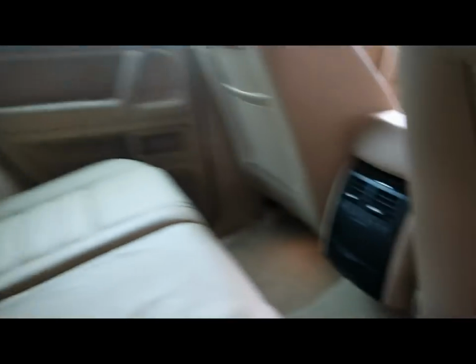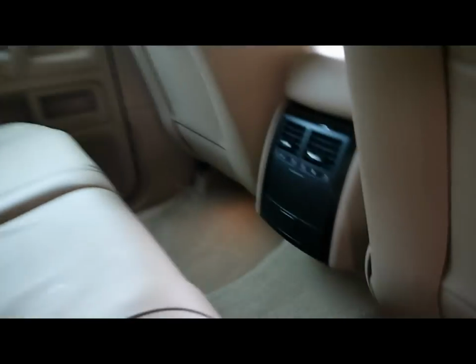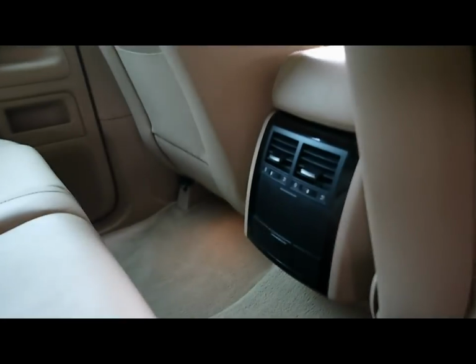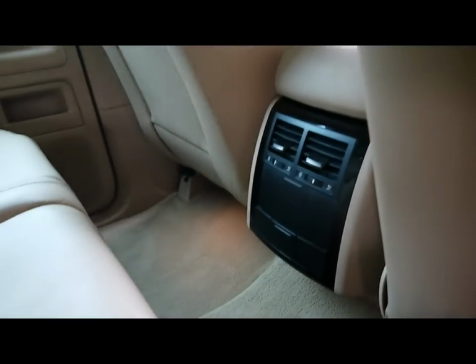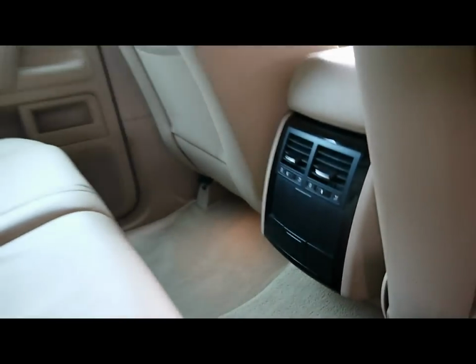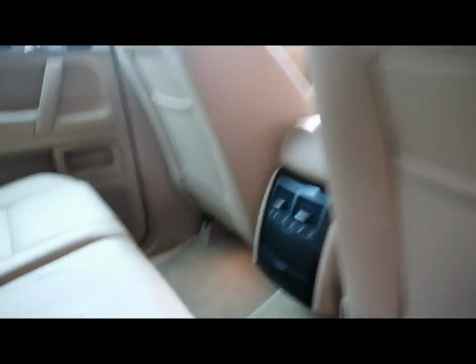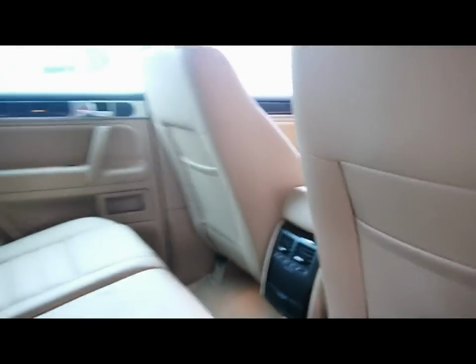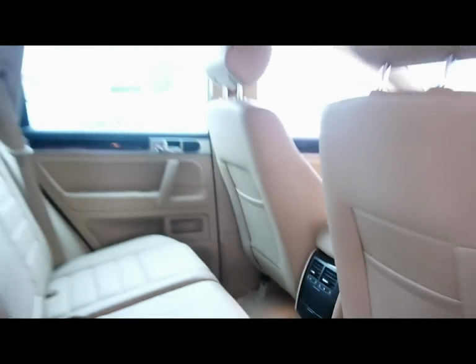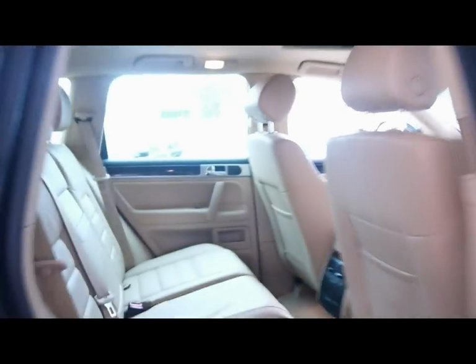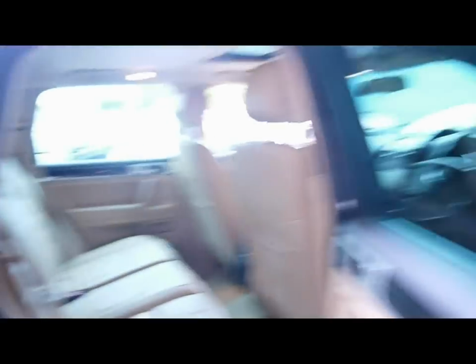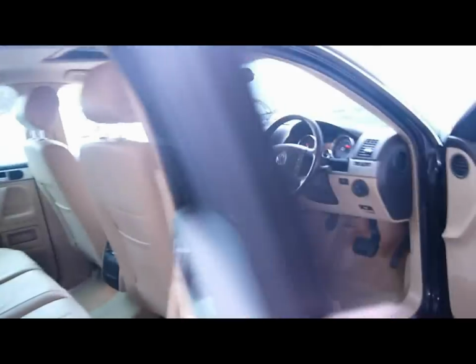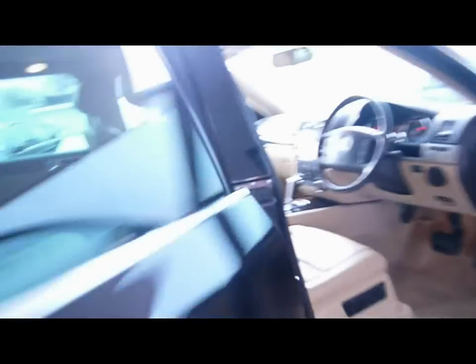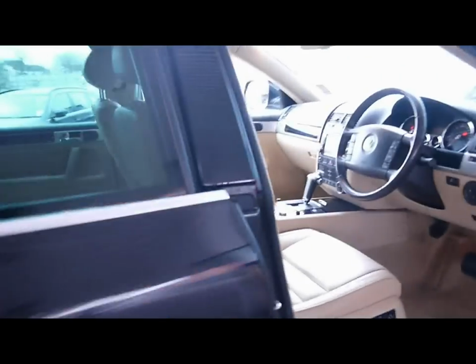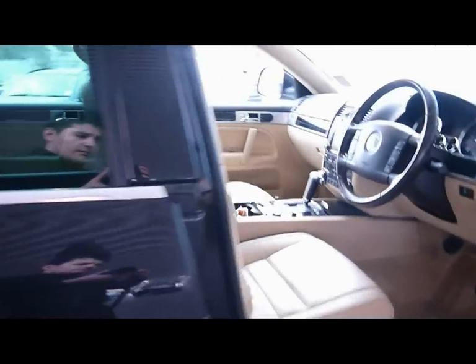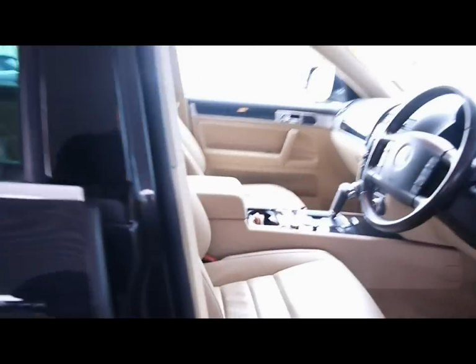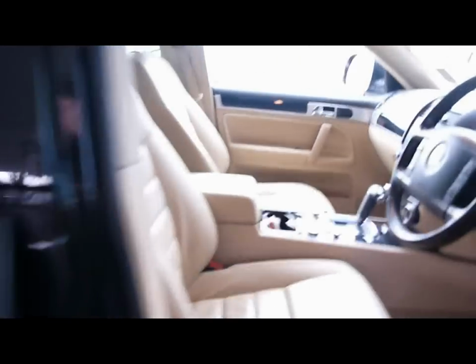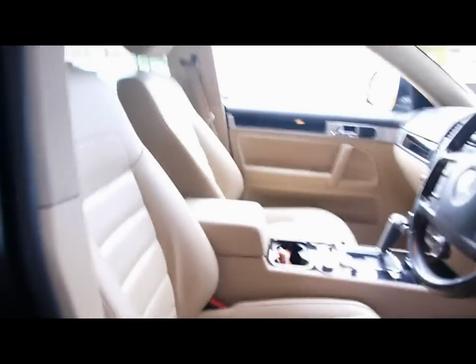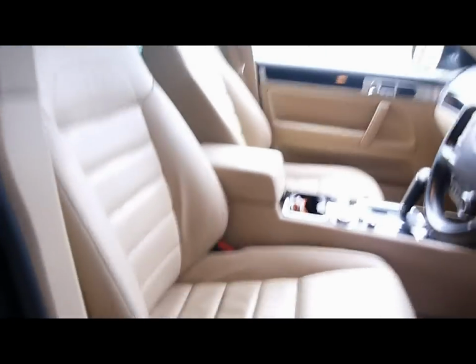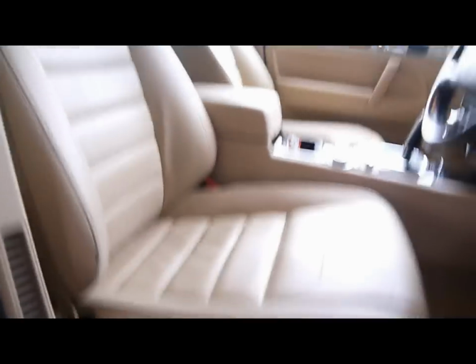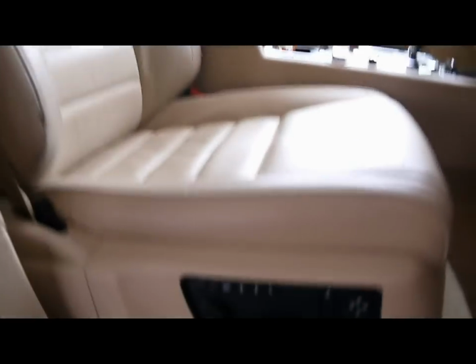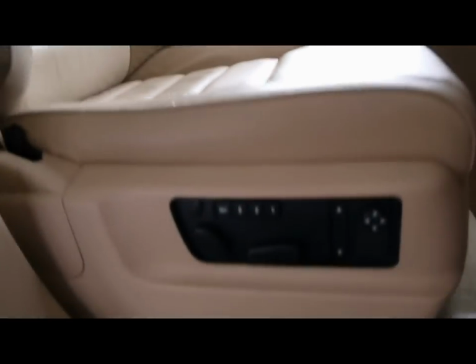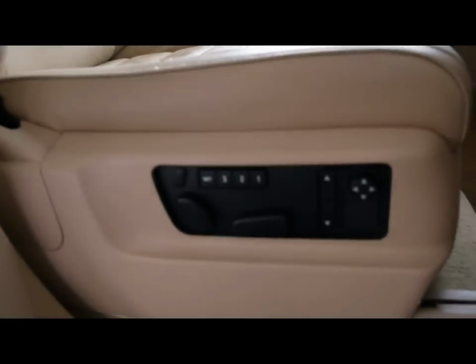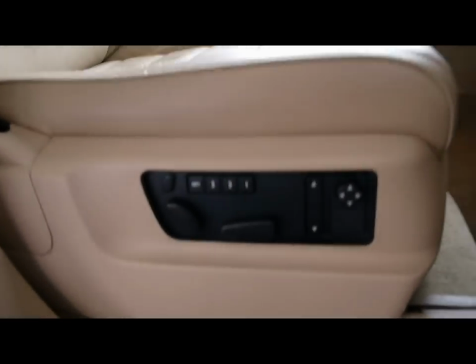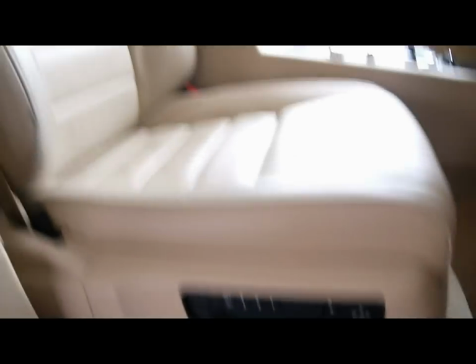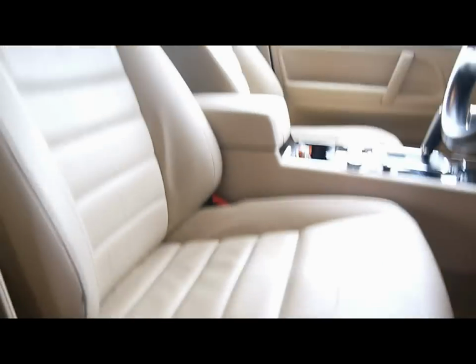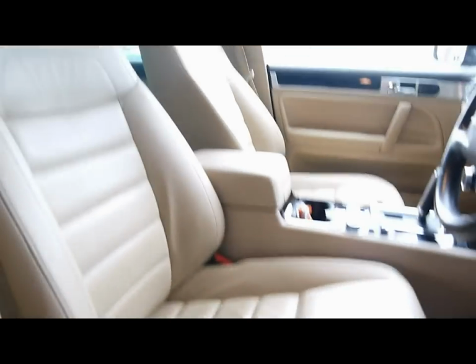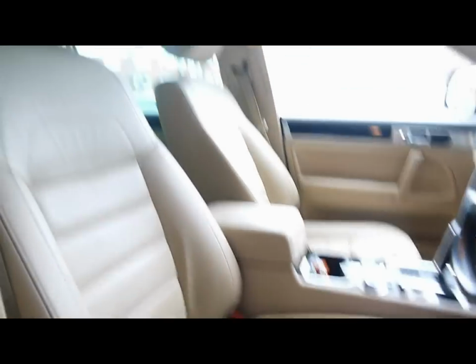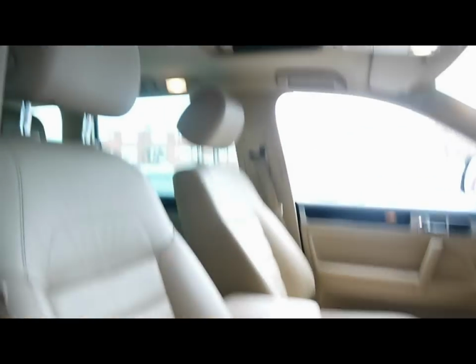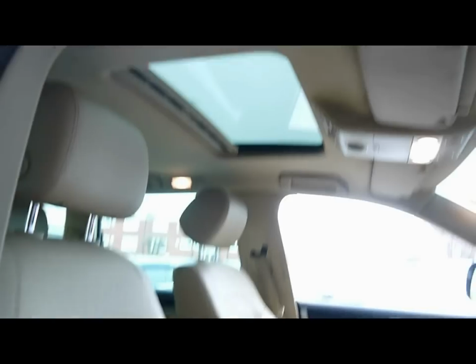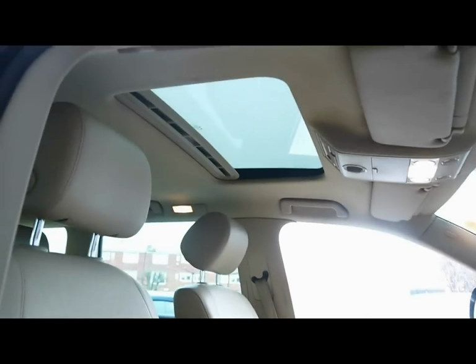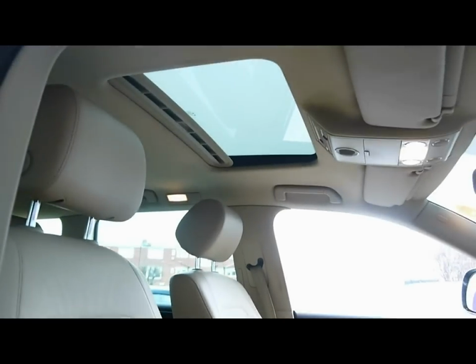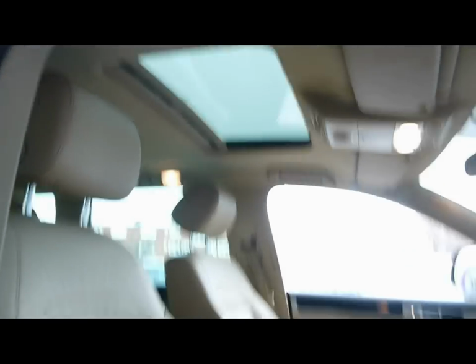There are rear air conditioning vents and the centre console. Both front seats are electrically adjustable with three memory functions and they're heated as well. At the top there's an electric tilt and slide sunroof.